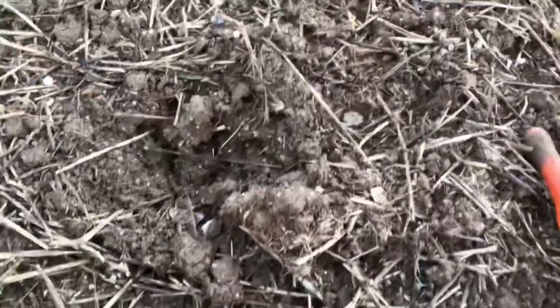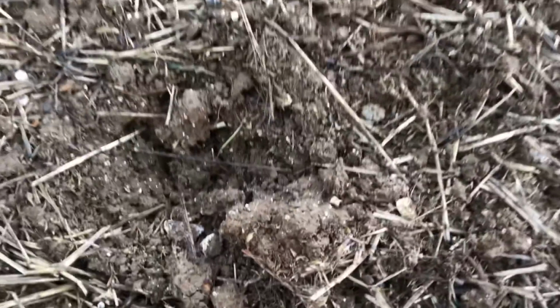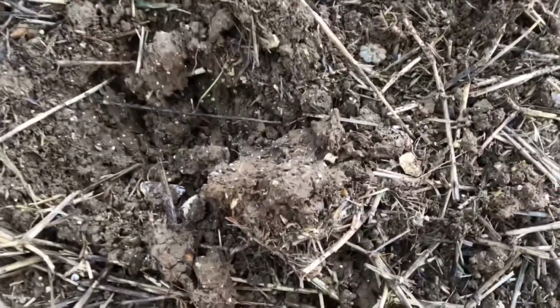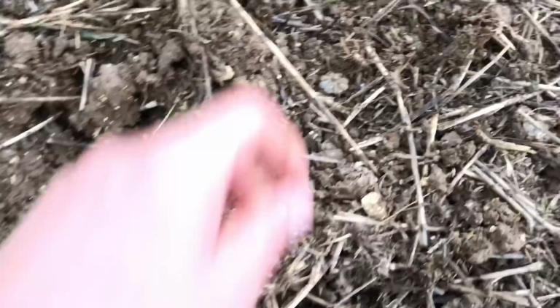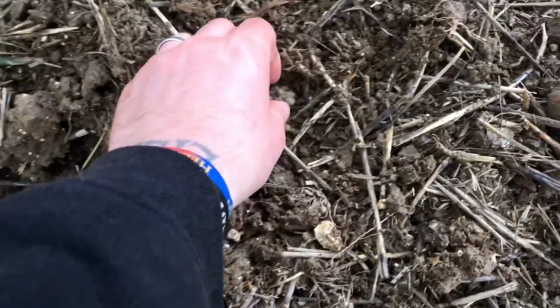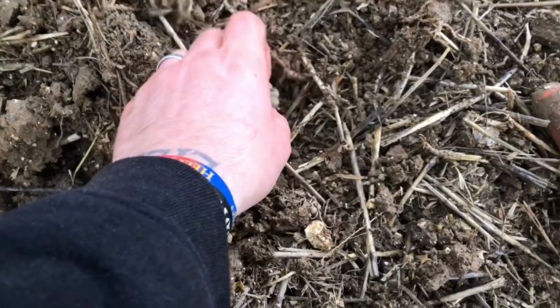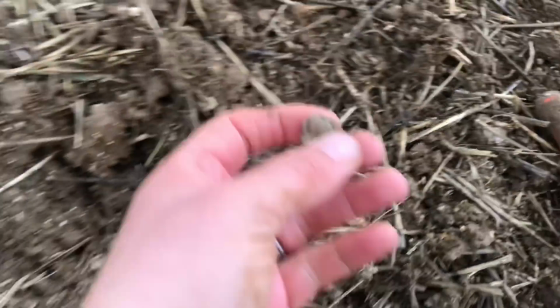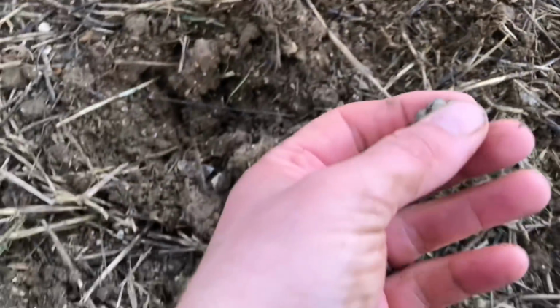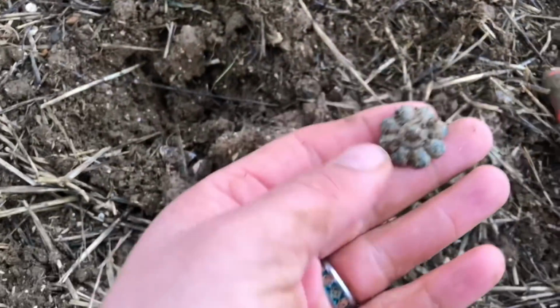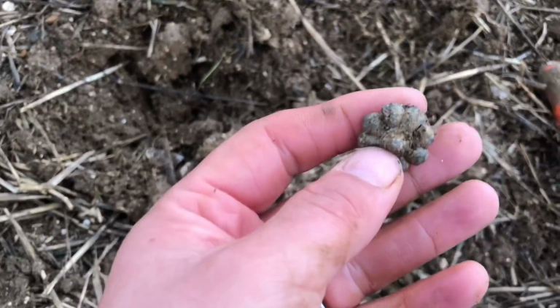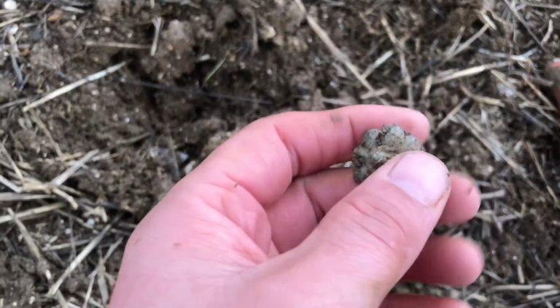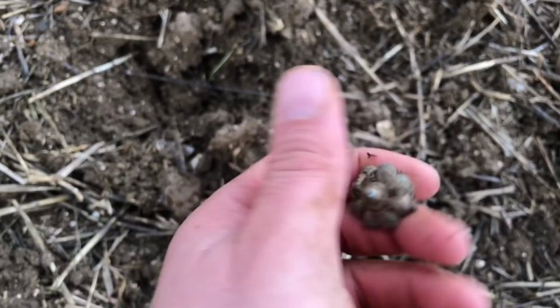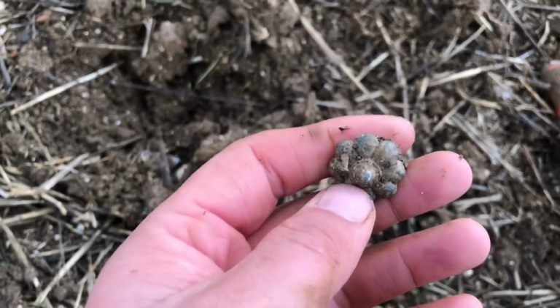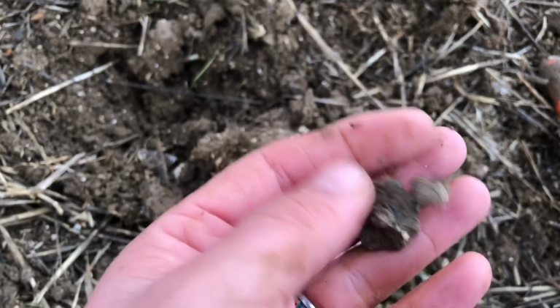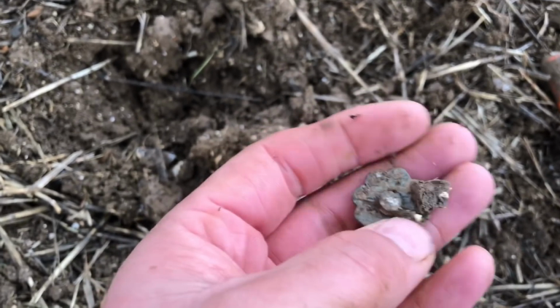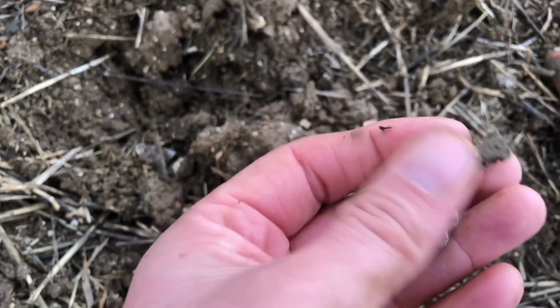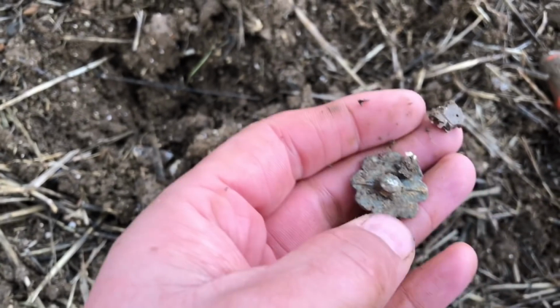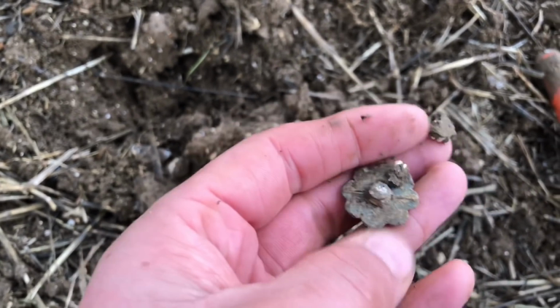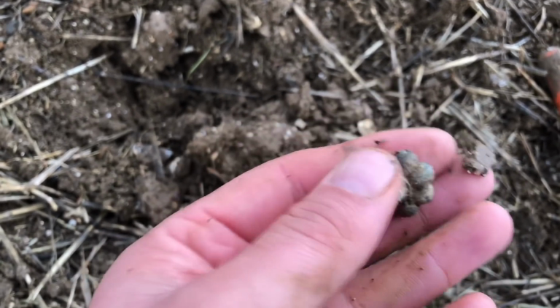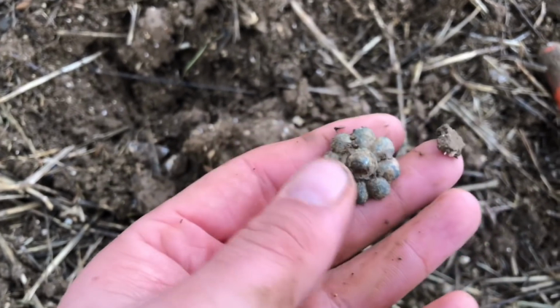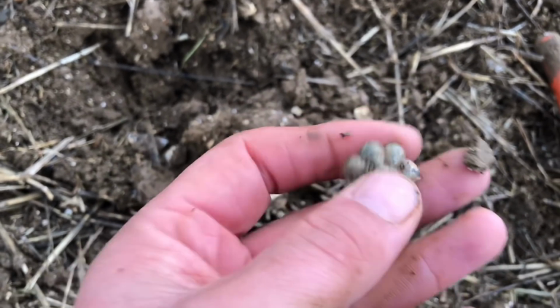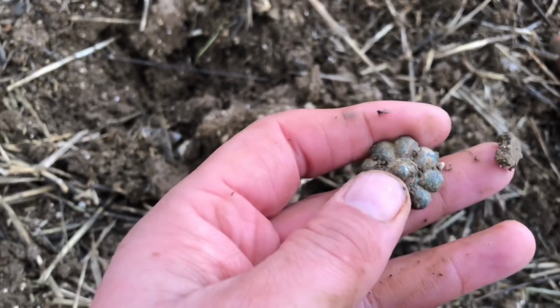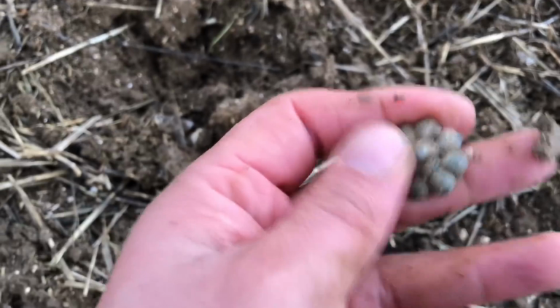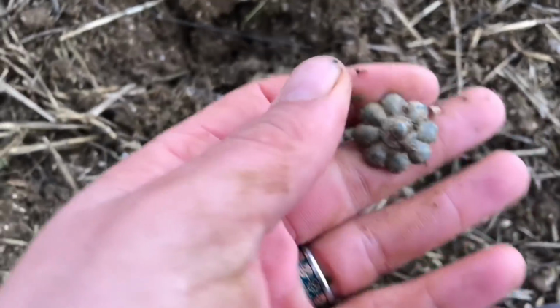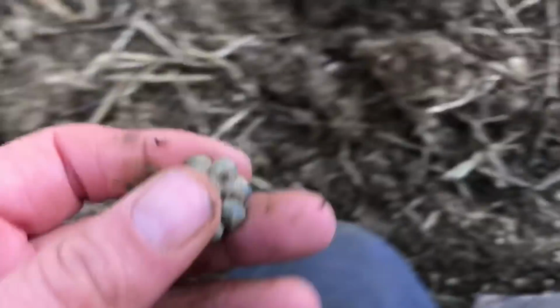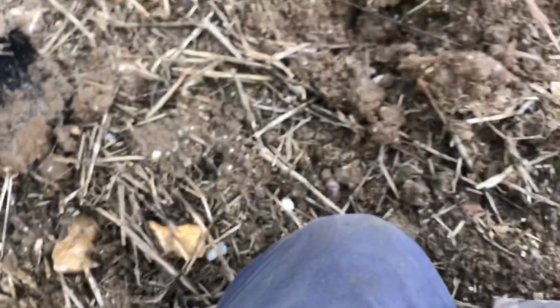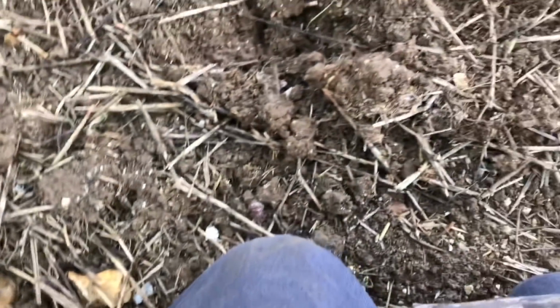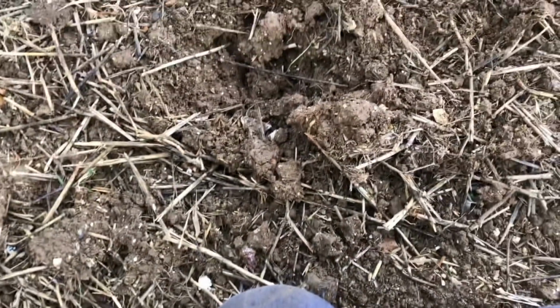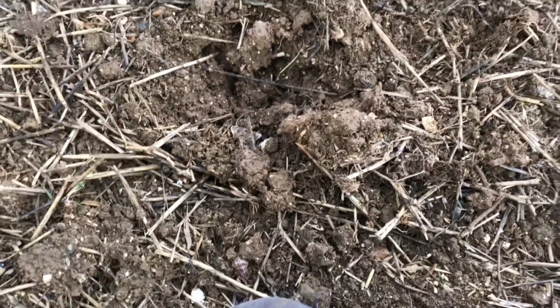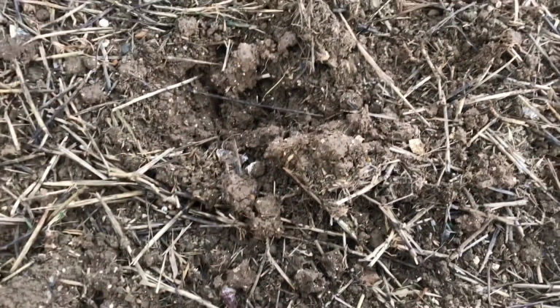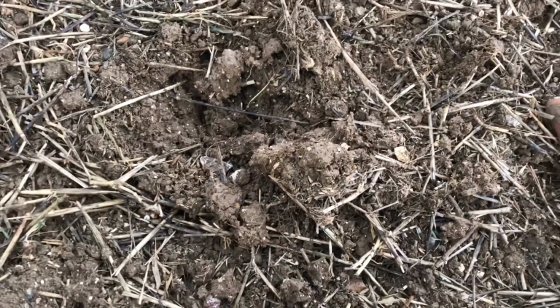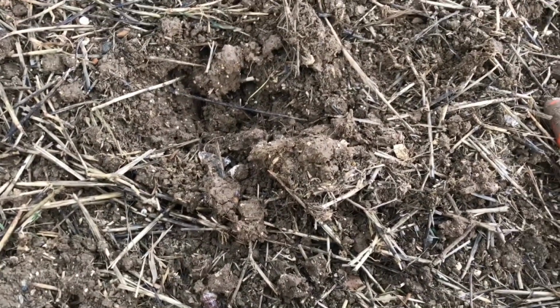Excuse the weird noise. I'm onto my next find - it's some other one. A lead tobacco lid with decorations. That's a nice one. That's almost Le Fleur - it's got a flower on it. It's pretty cool. Moving on.